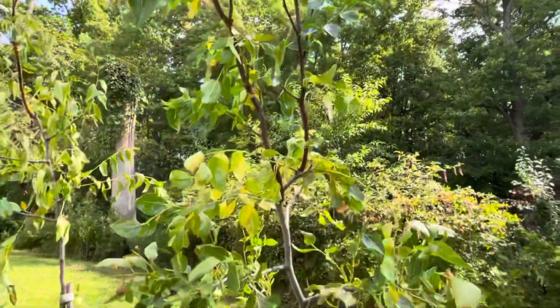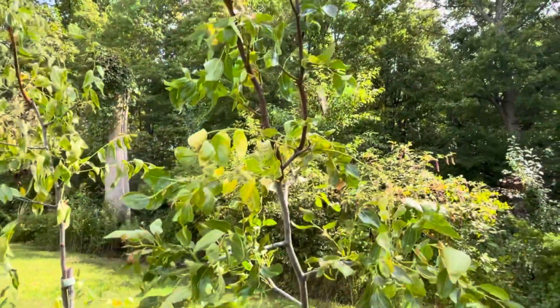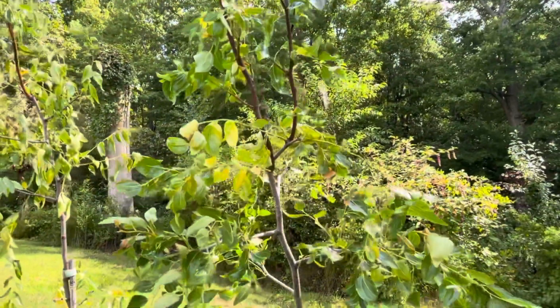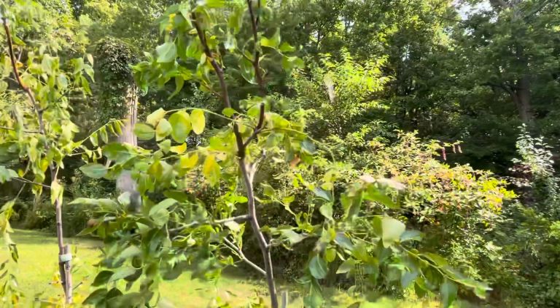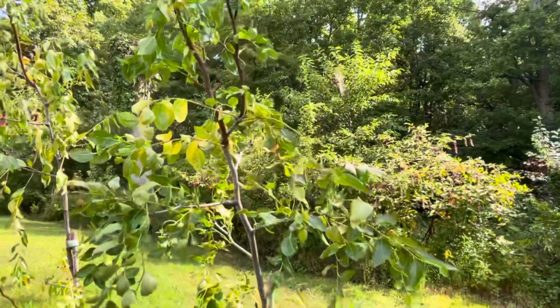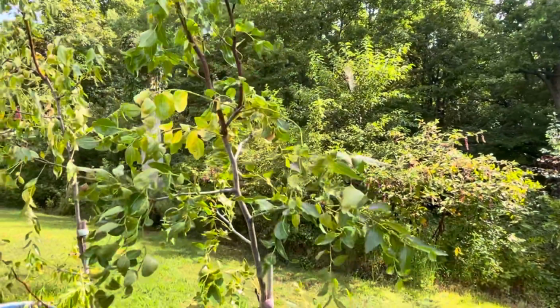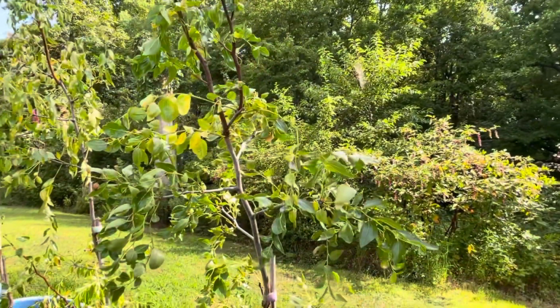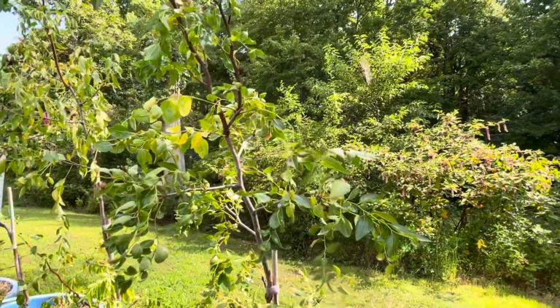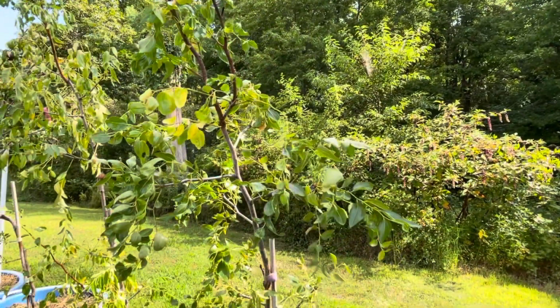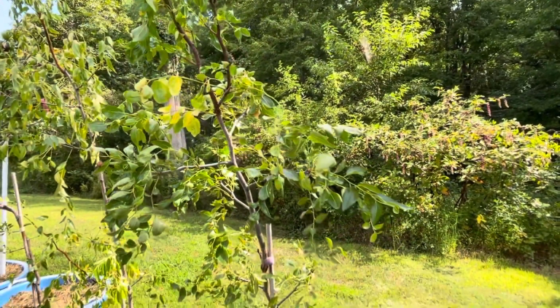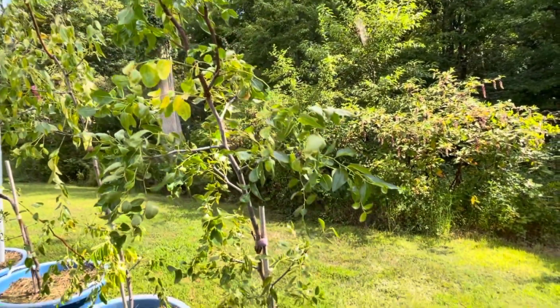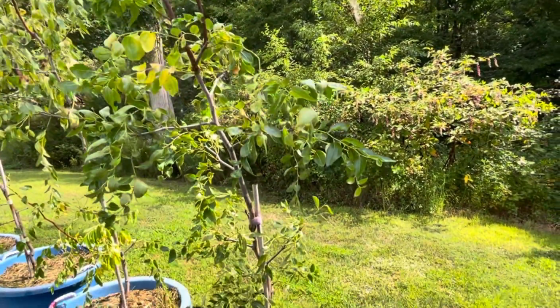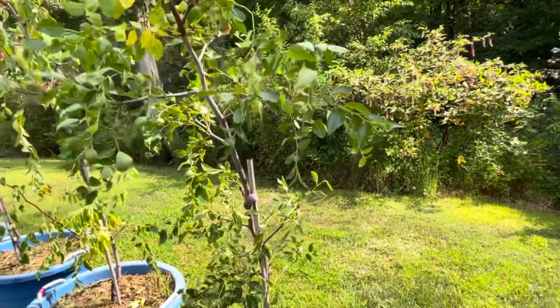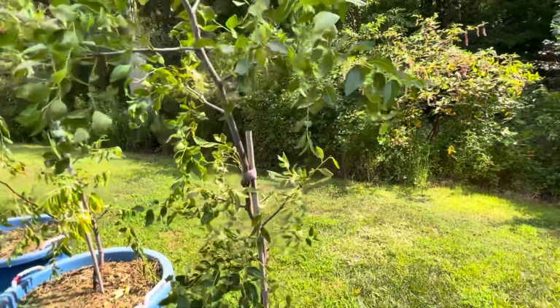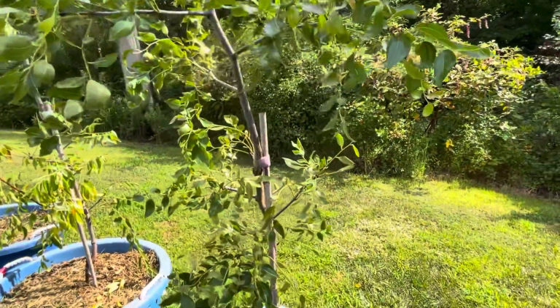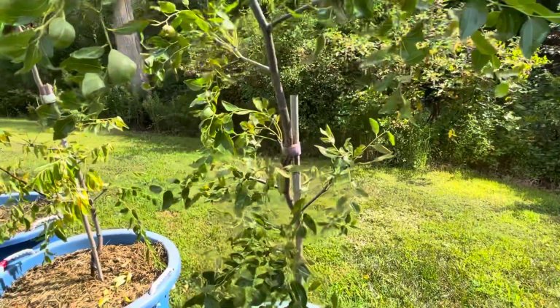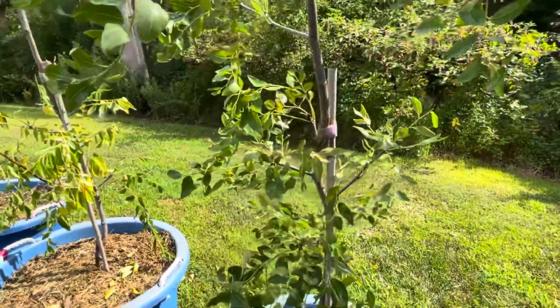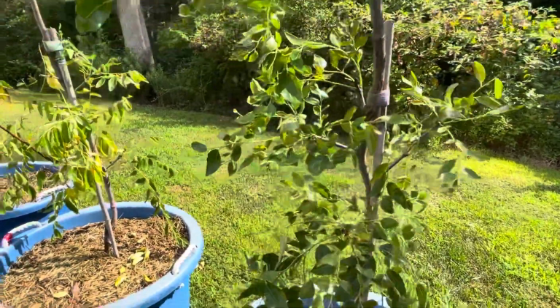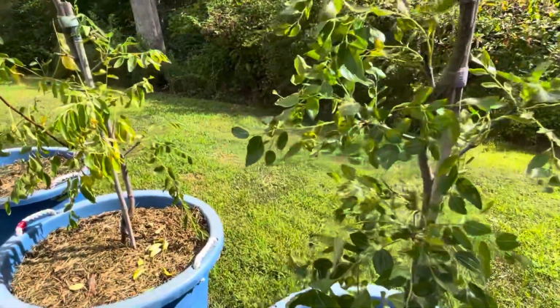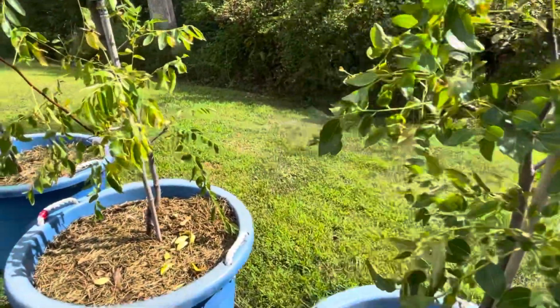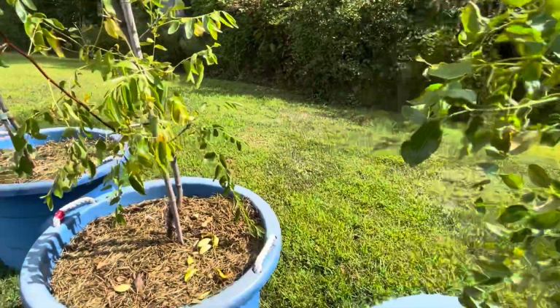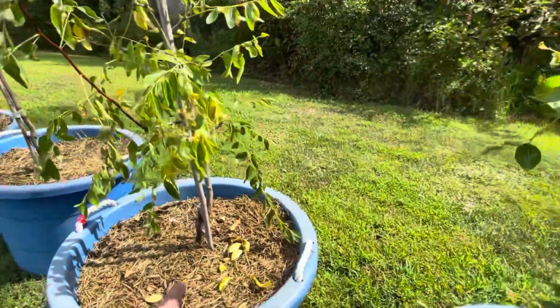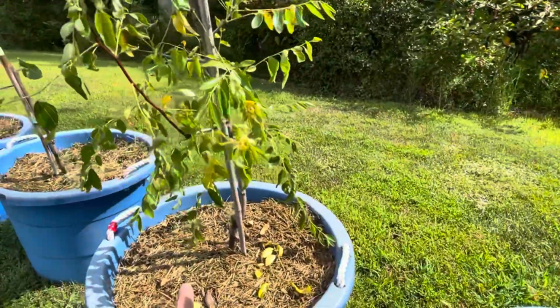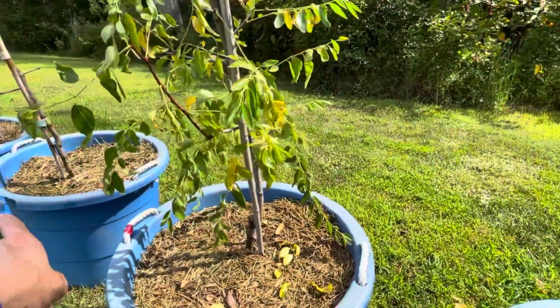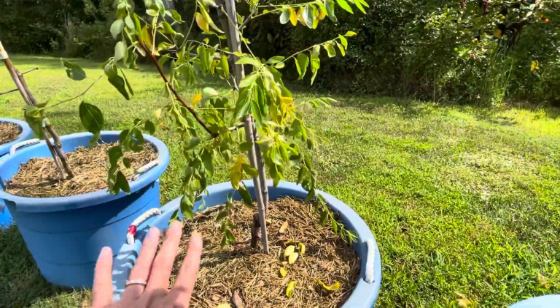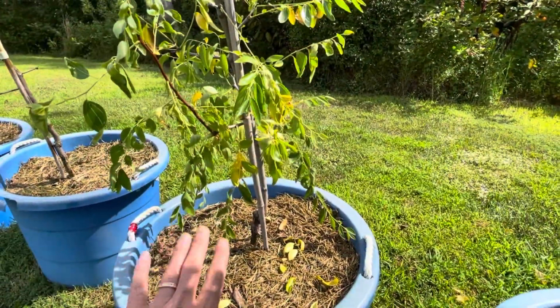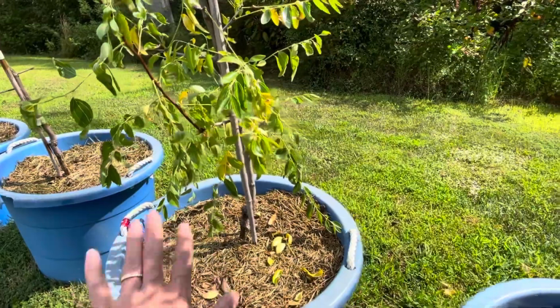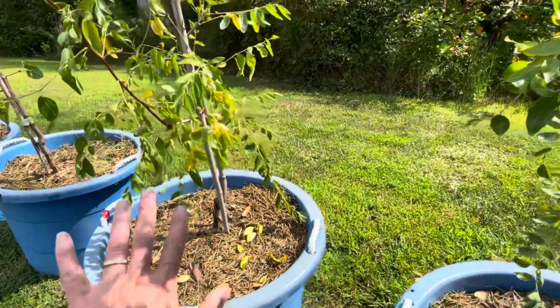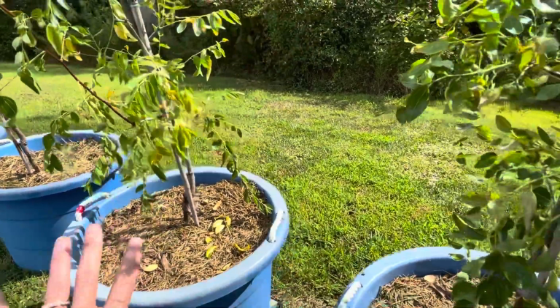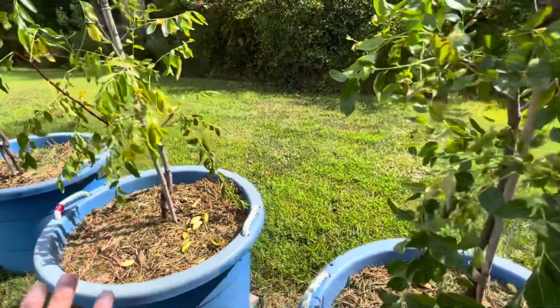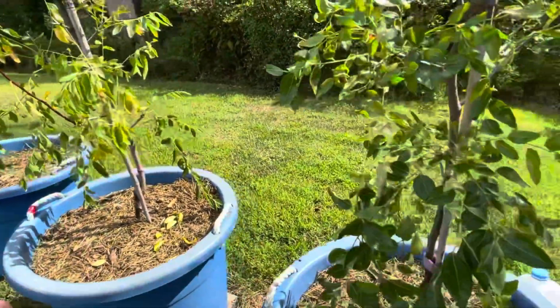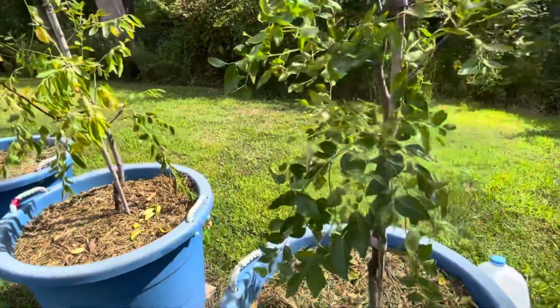What I also did, taking some of your advice — I added grass to the containers to help maintain the moisture a little bit more.